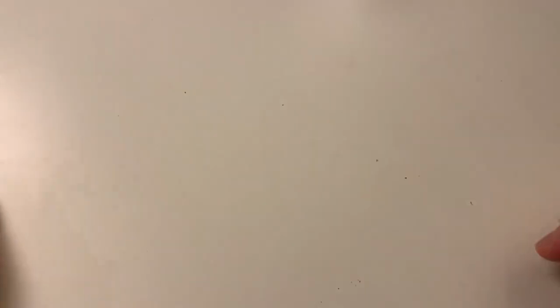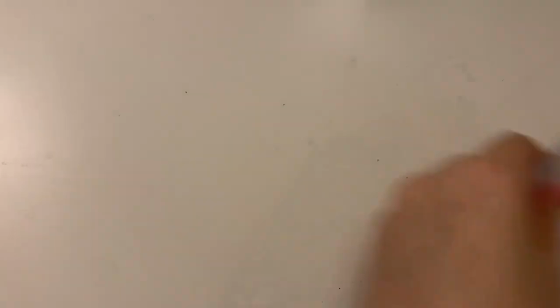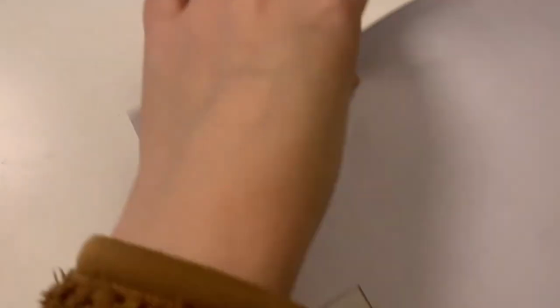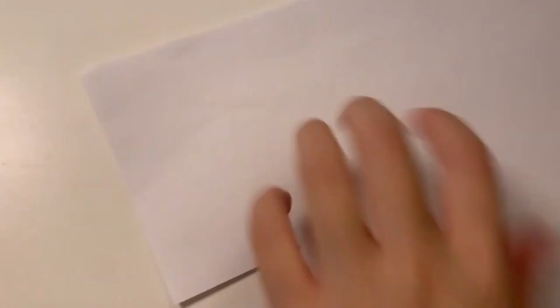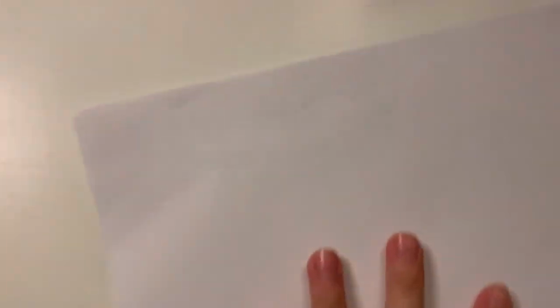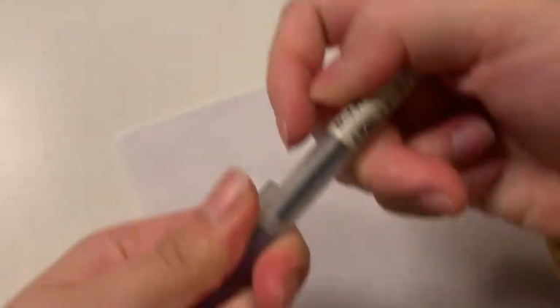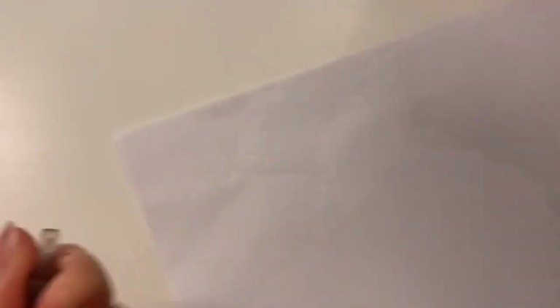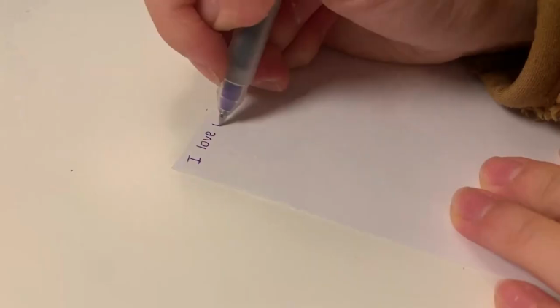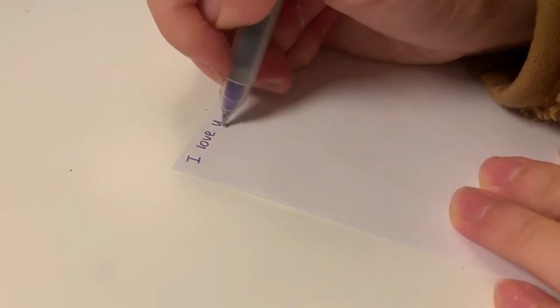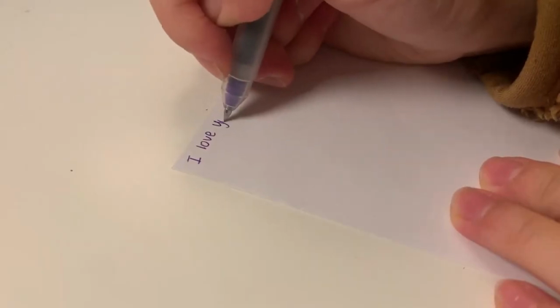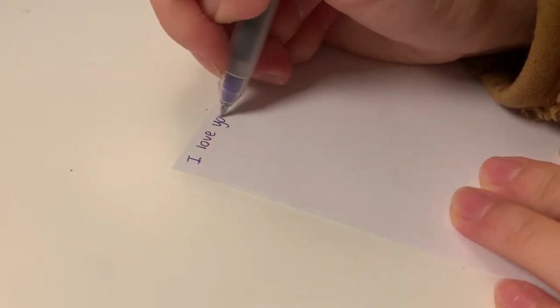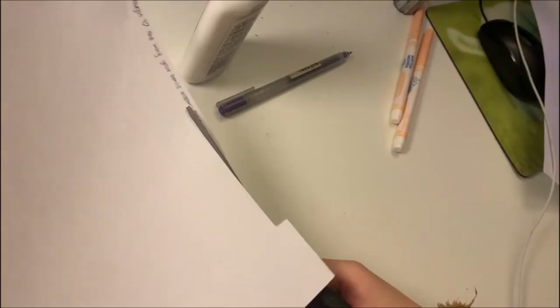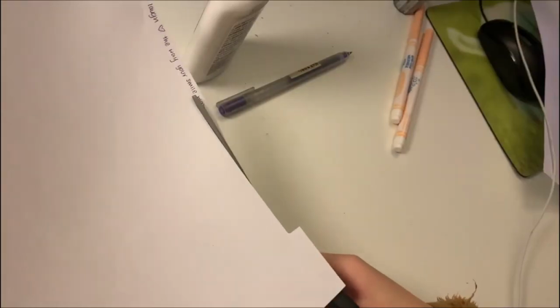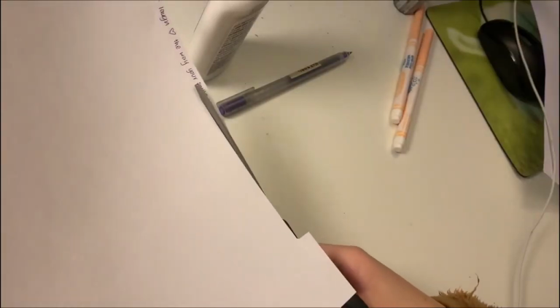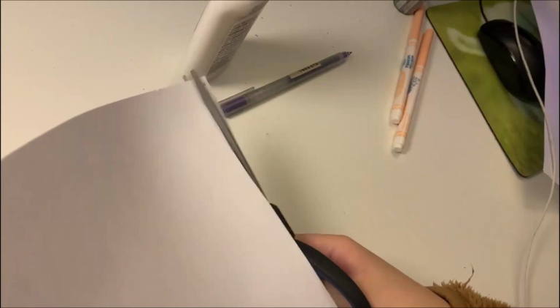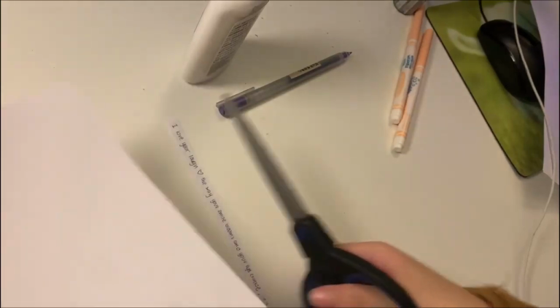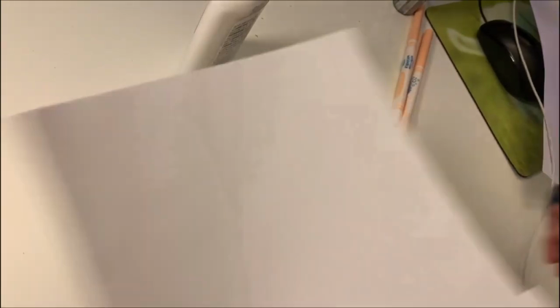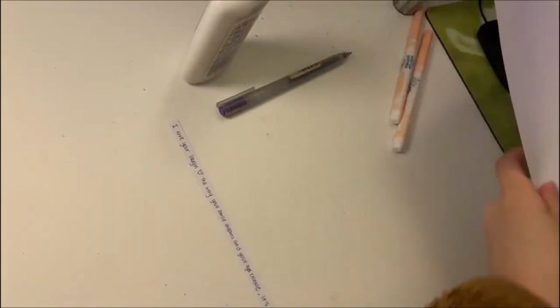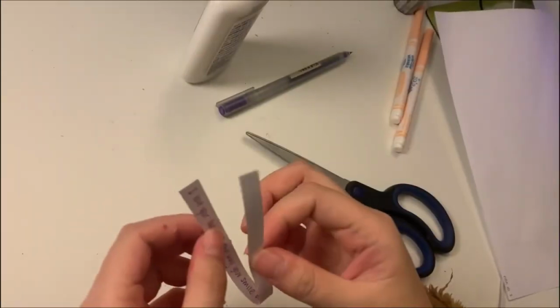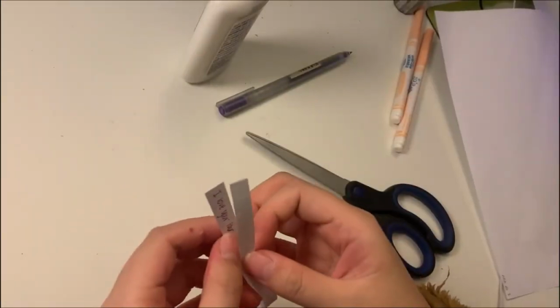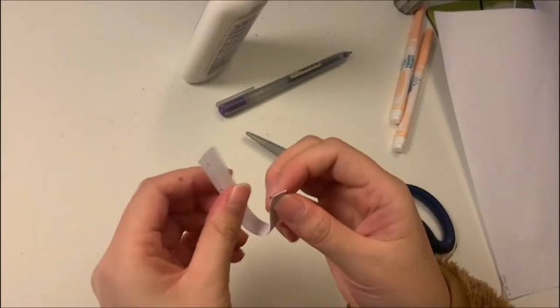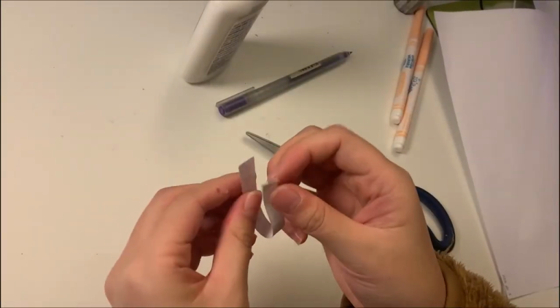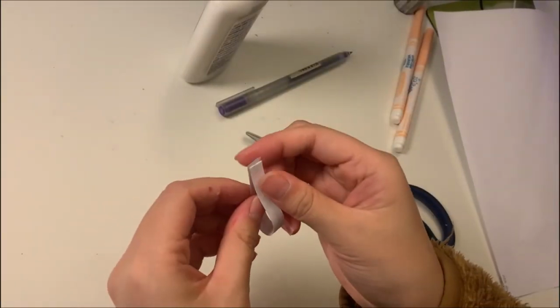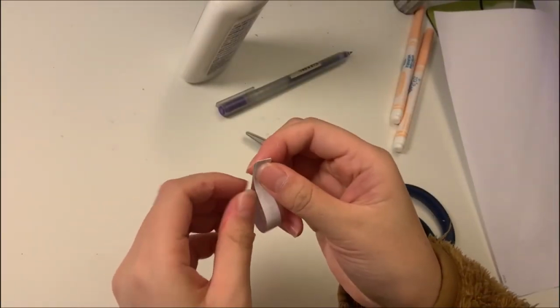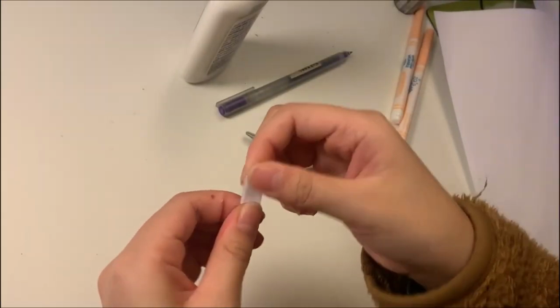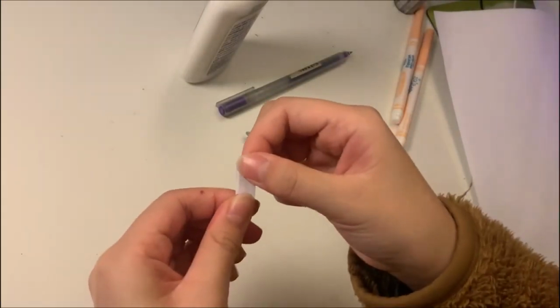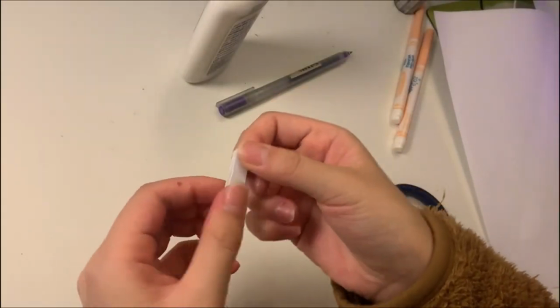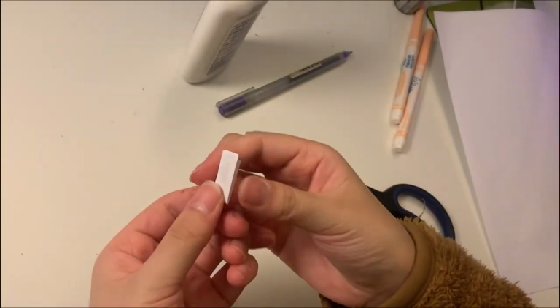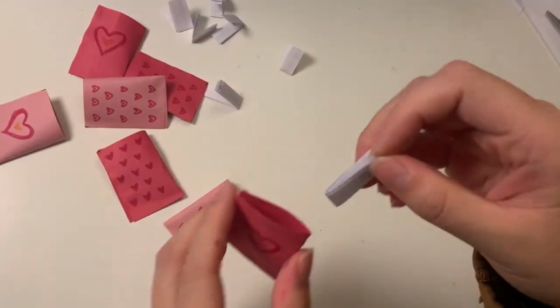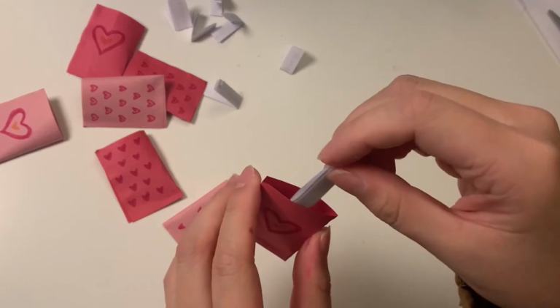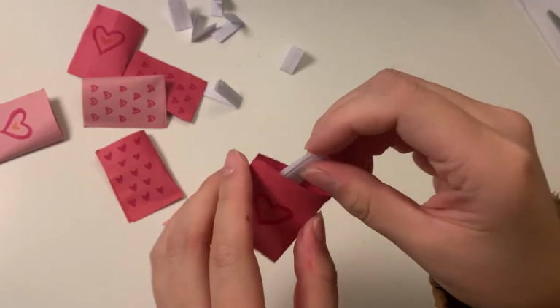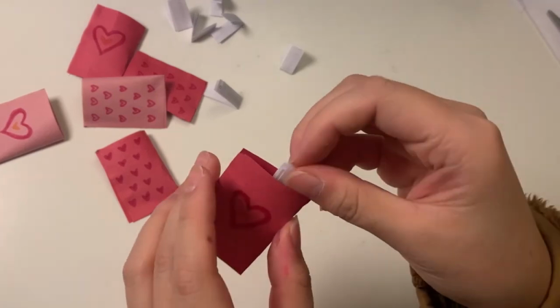Once I'm done making all my wrappers, I'll get started on writing my notes — just cutting out tiny little strips, folding them up so they can fit into the candy wrappers, and tucking them in.